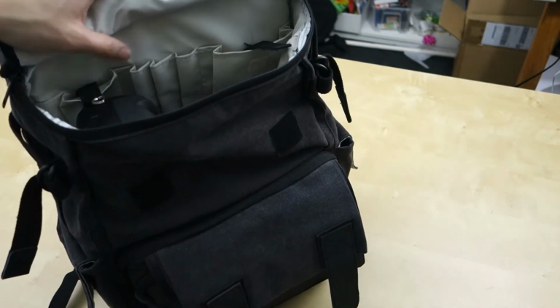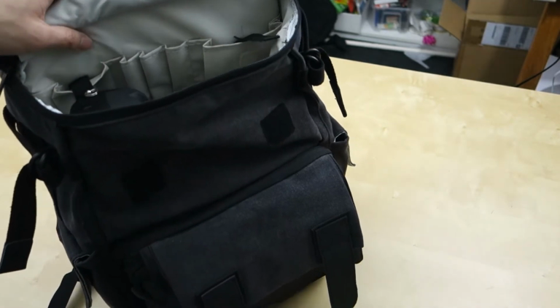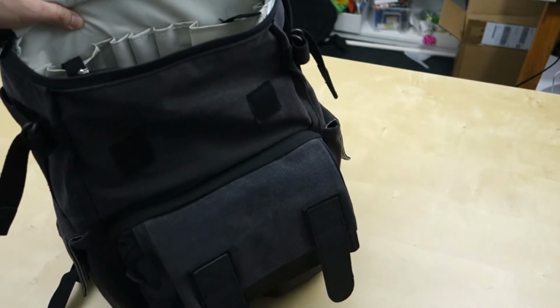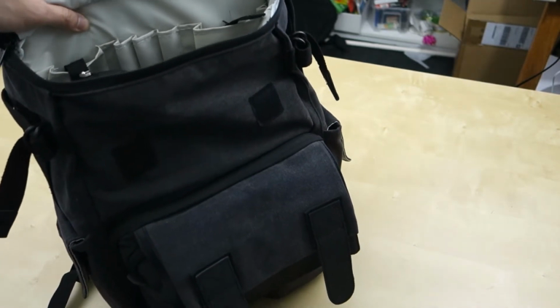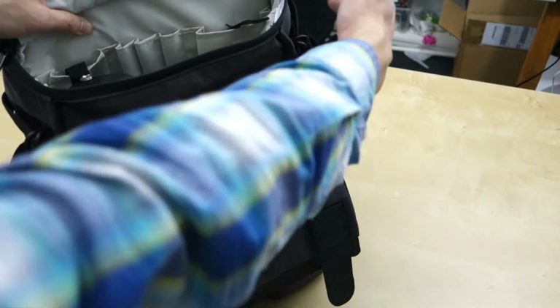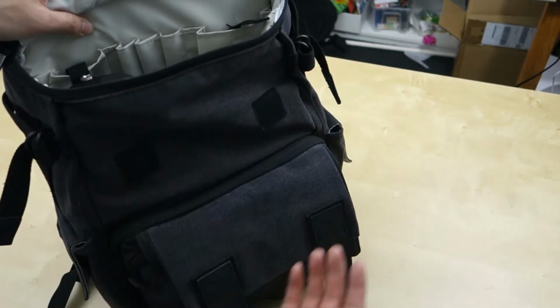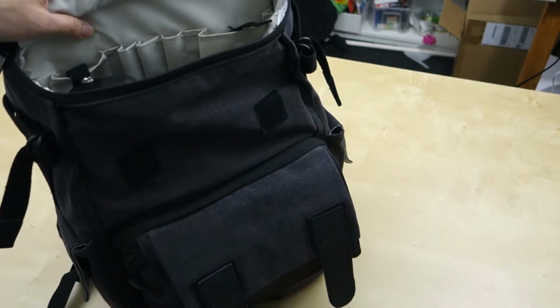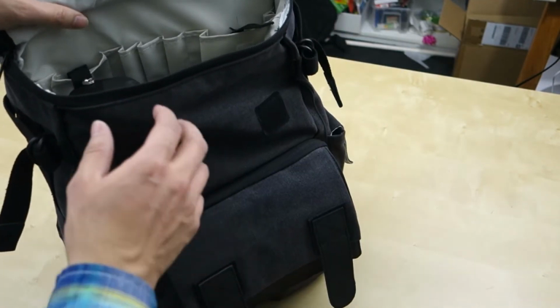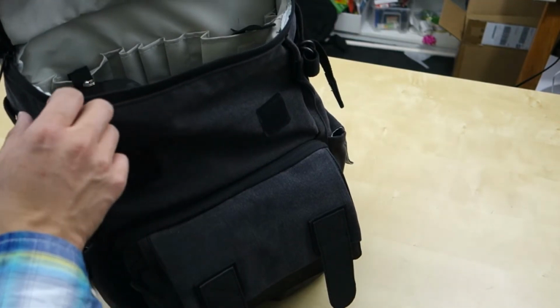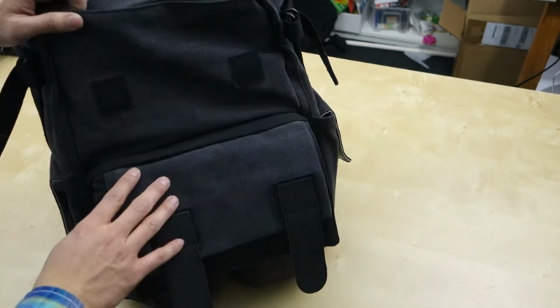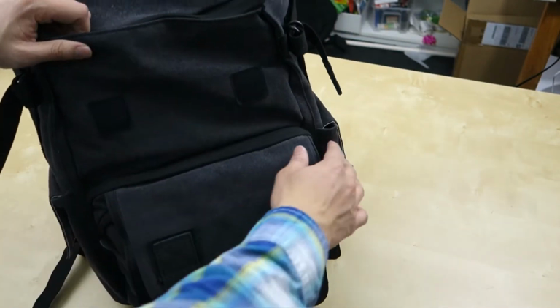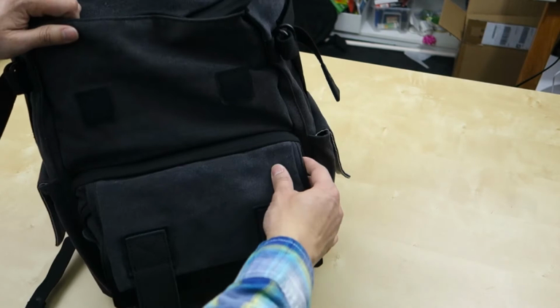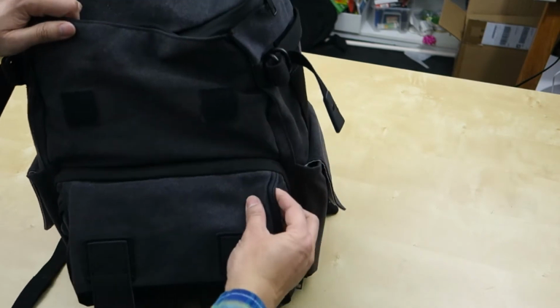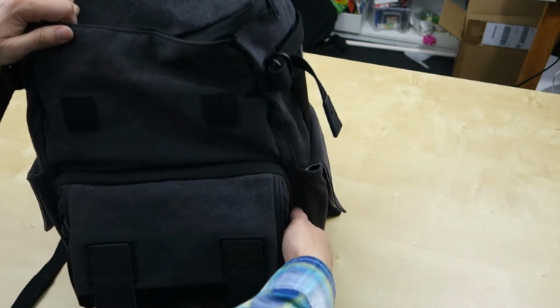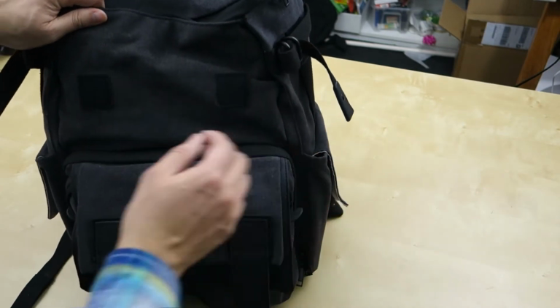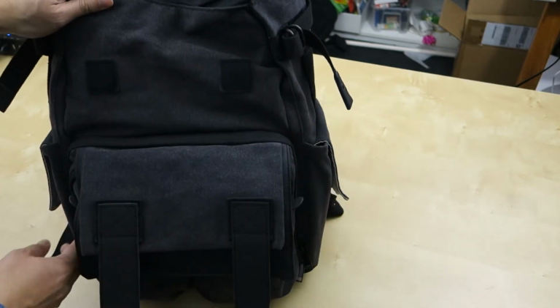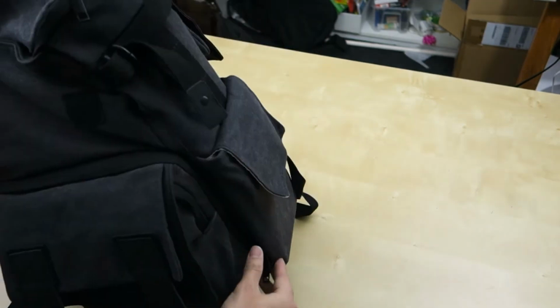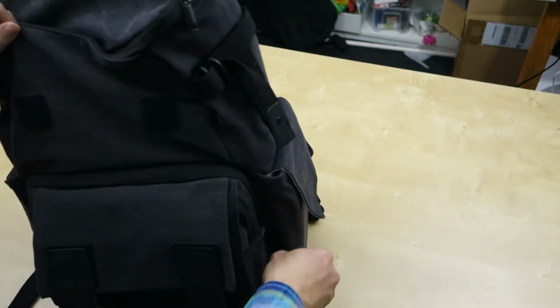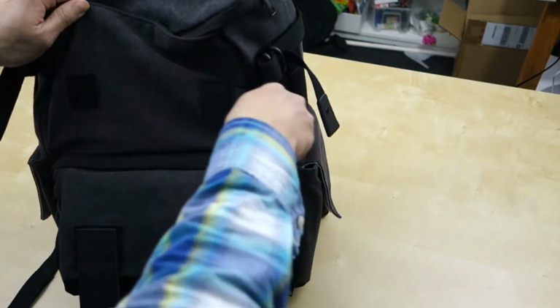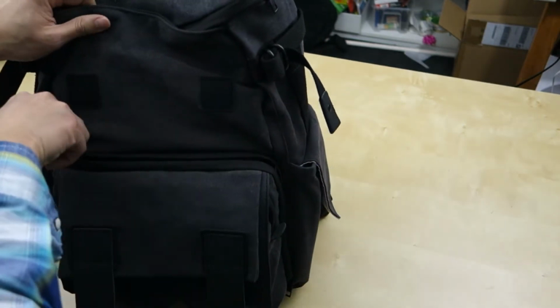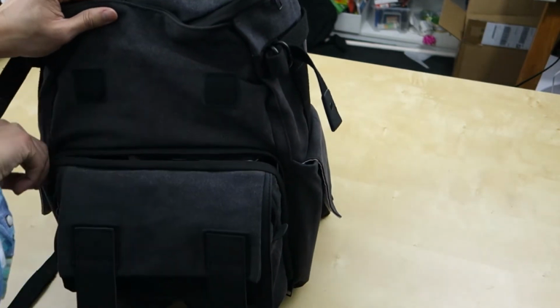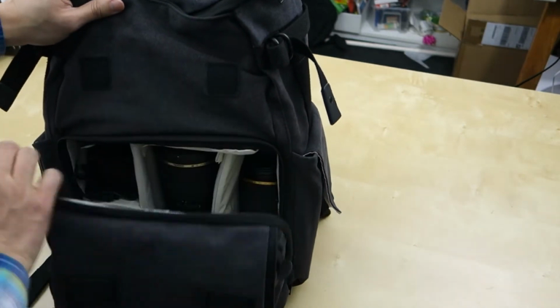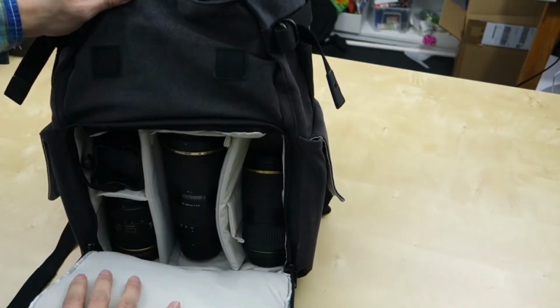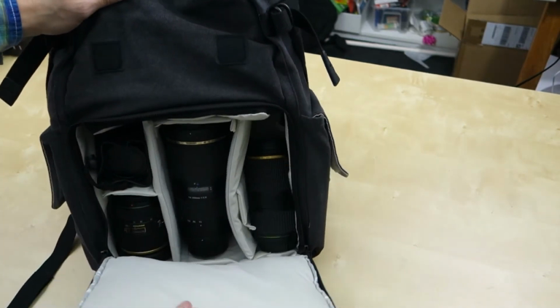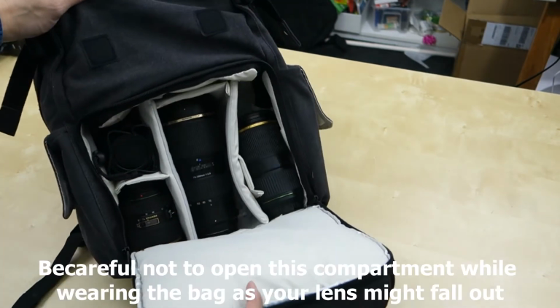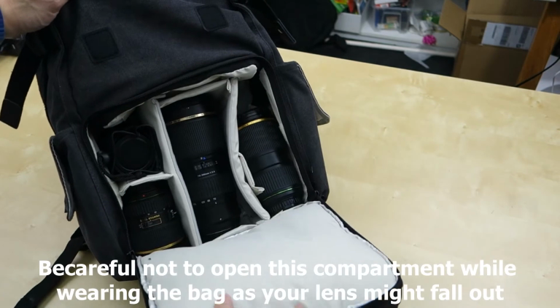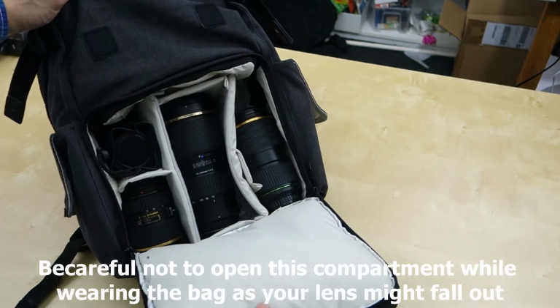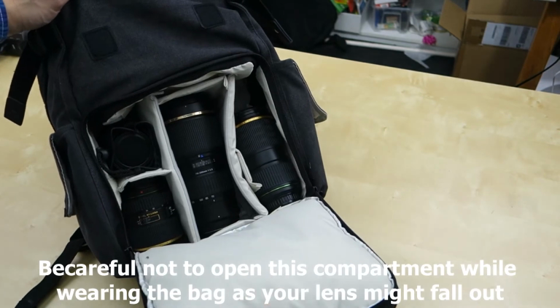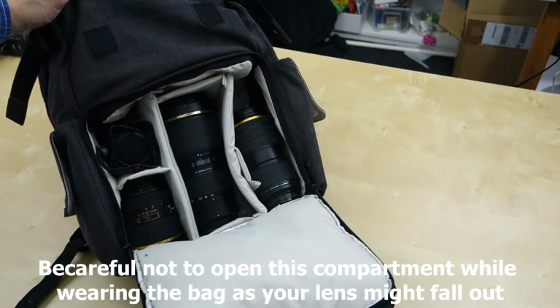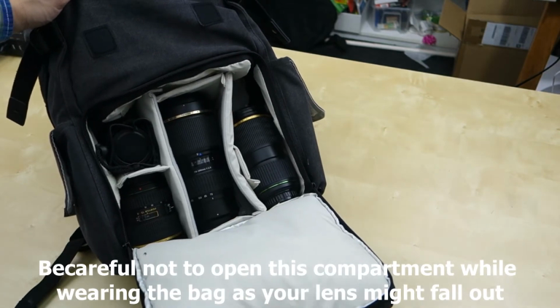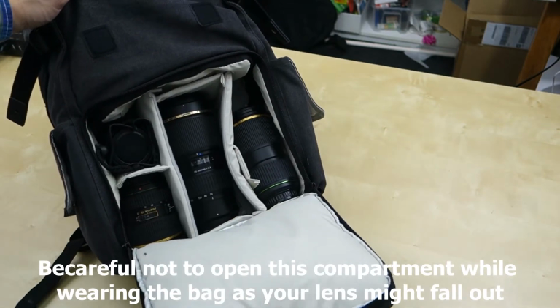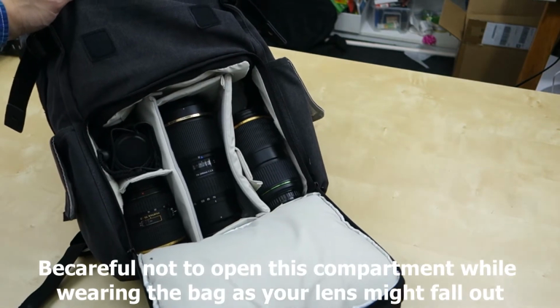Speaking of padding, the bottom, back, and sides are all padded — so that's pretty nice. Here you have a big compartment with a zipper for access. That zipper compartment gives you access to your lenses and other gear you can carry.